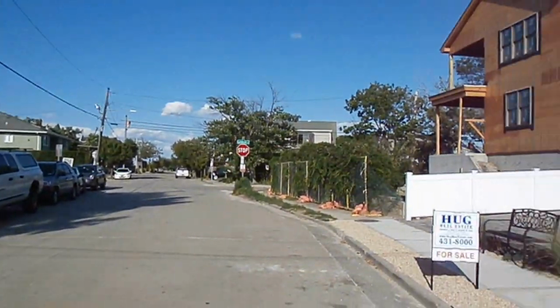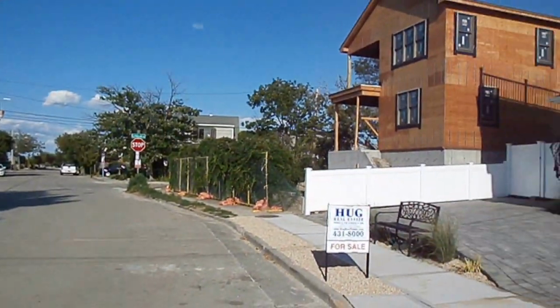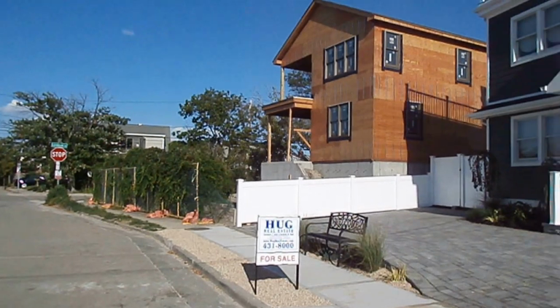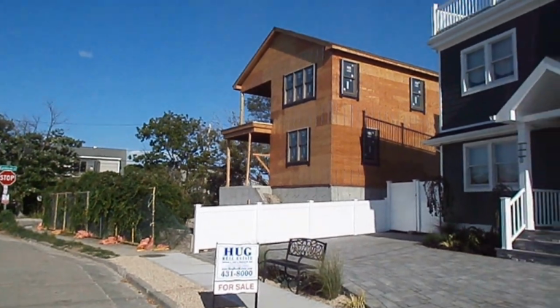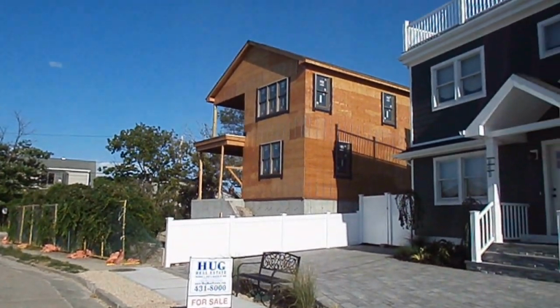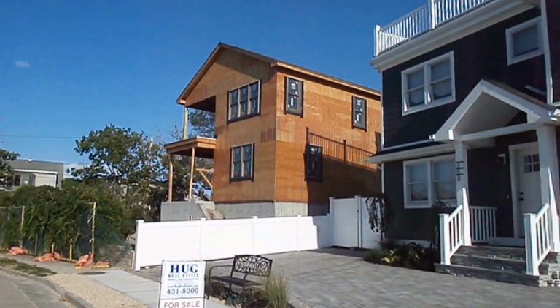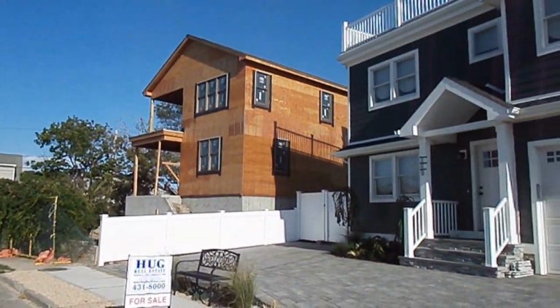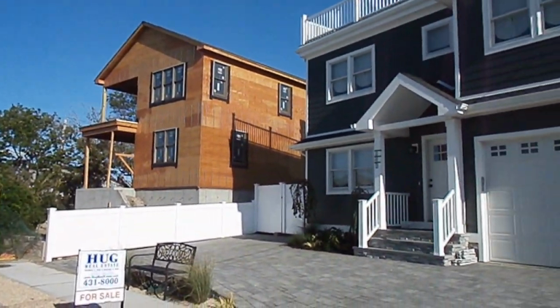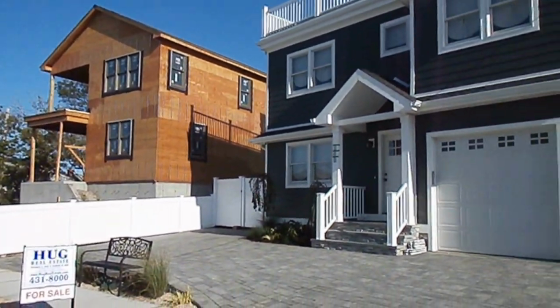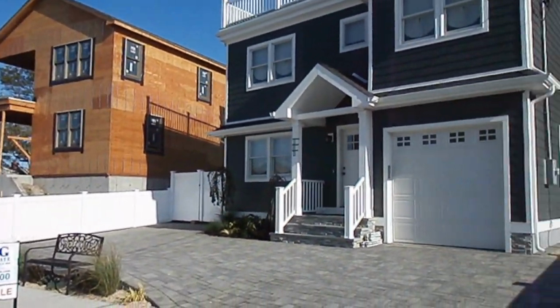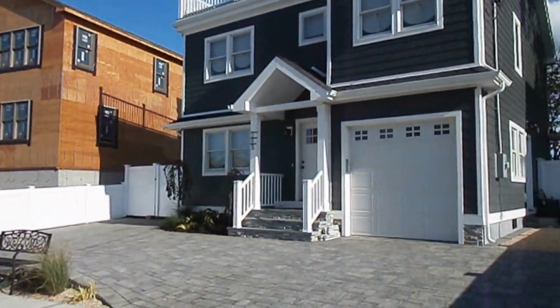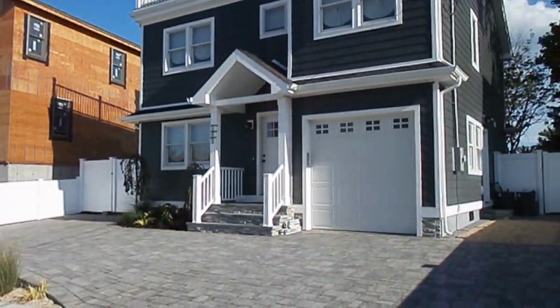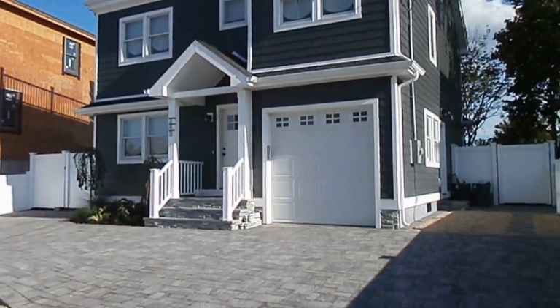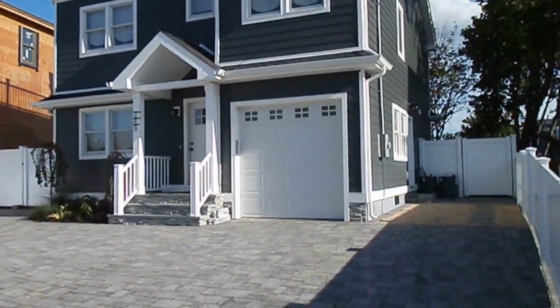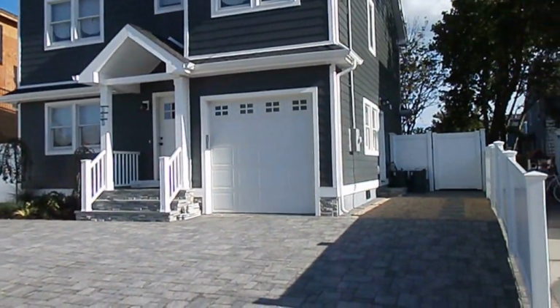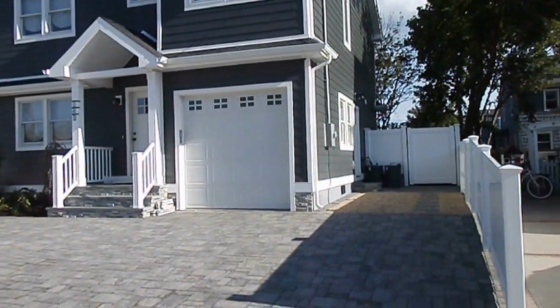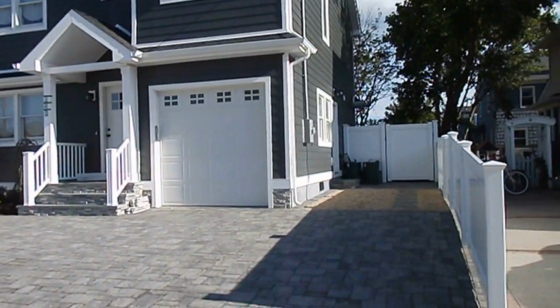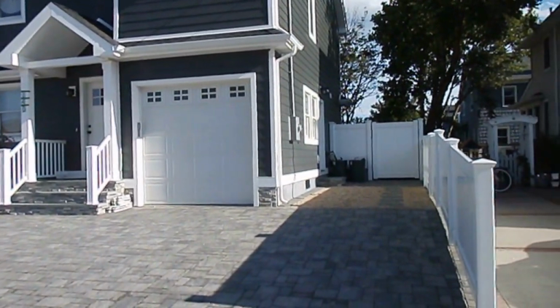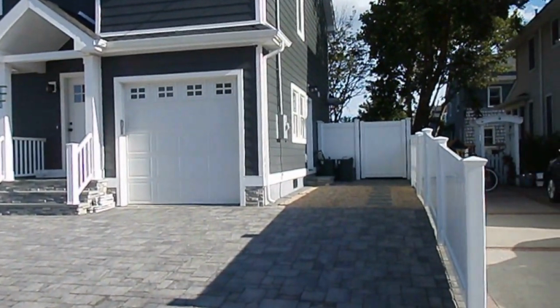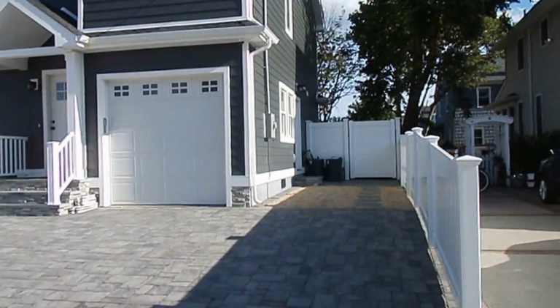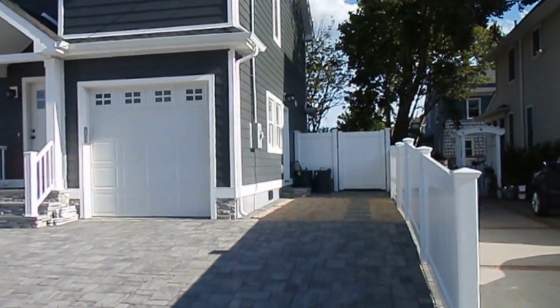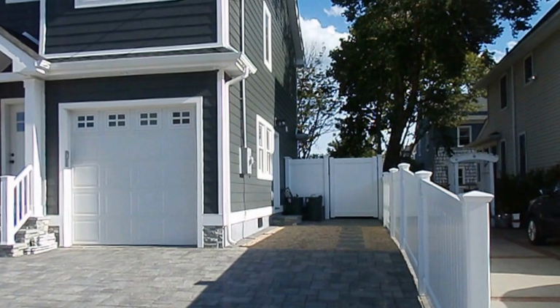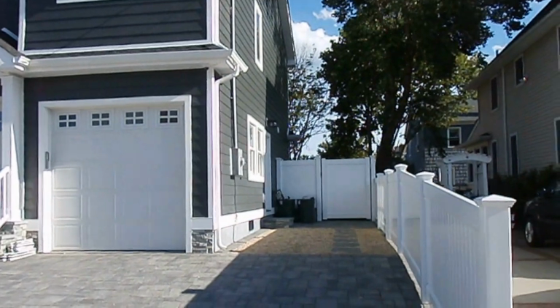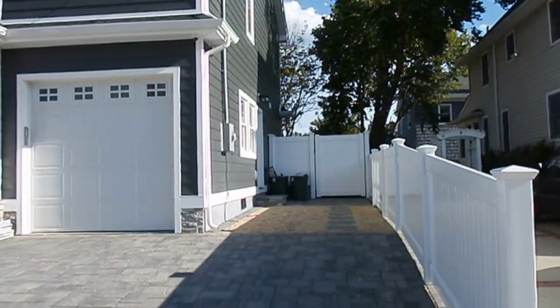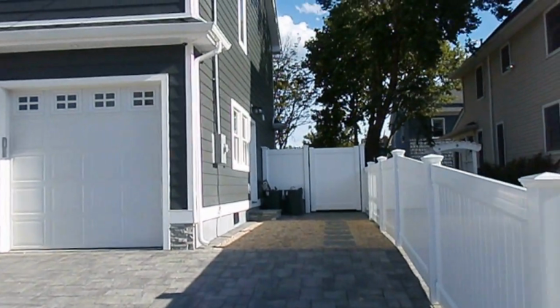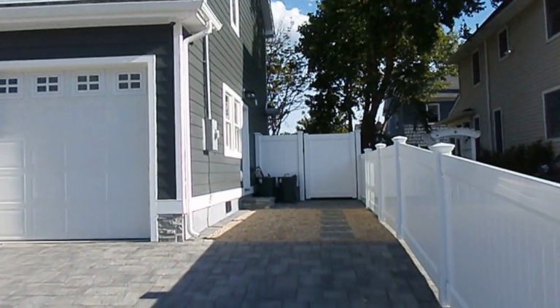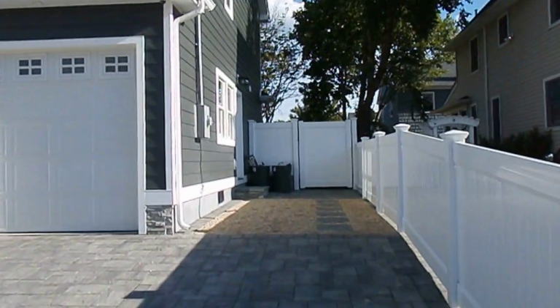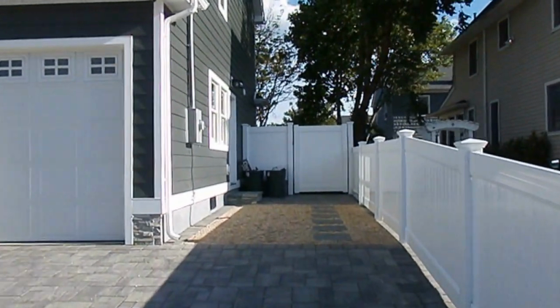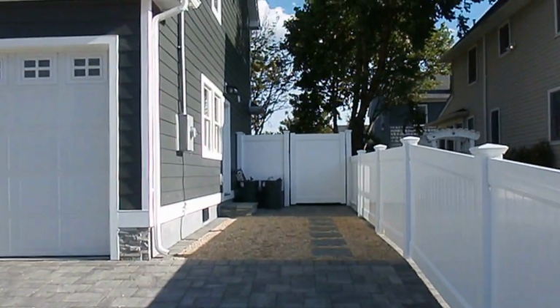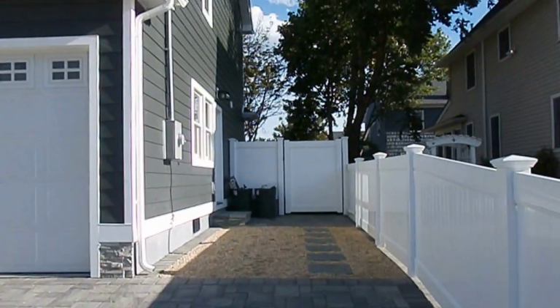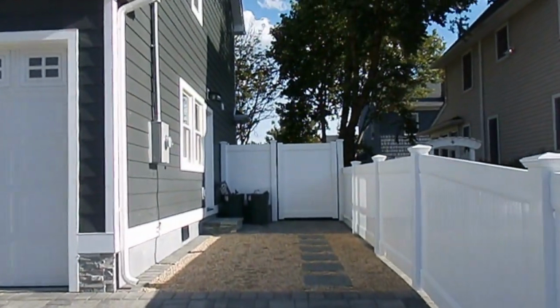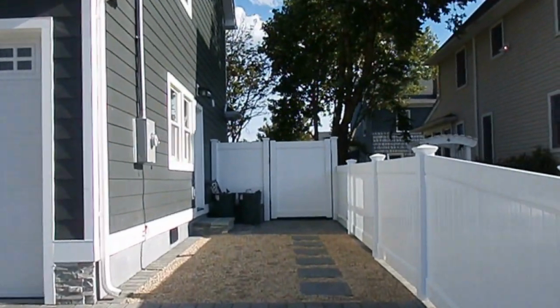Brand new house going up next to it. Plenty of parking for four cars or more. Let's walk around the property.